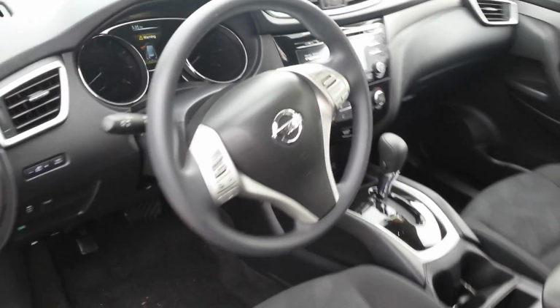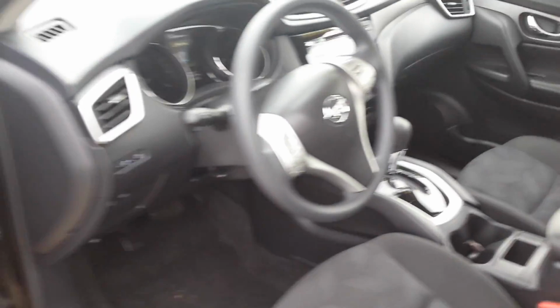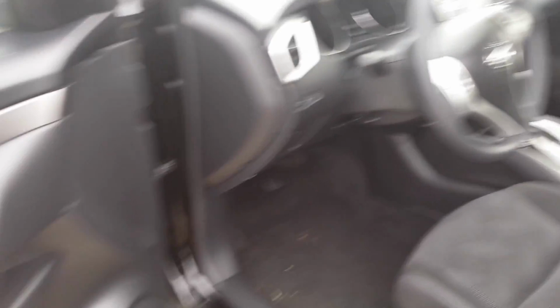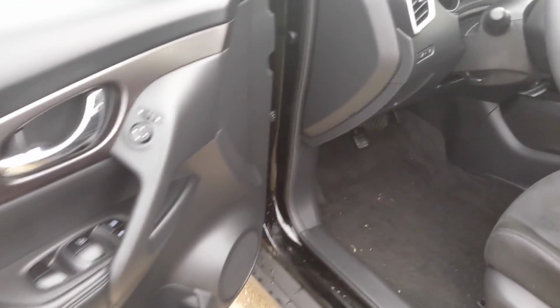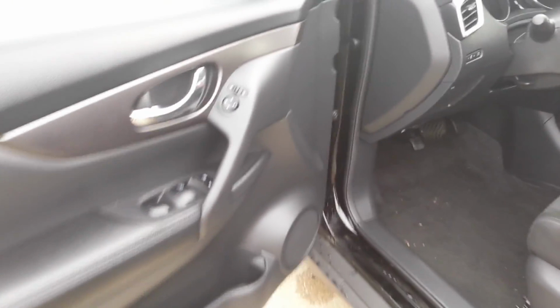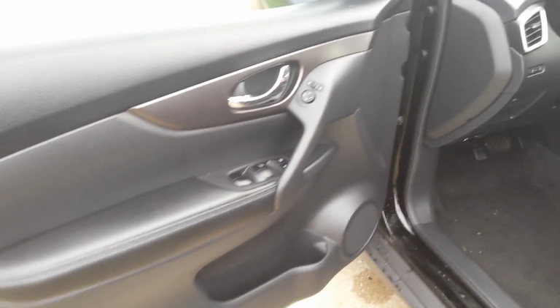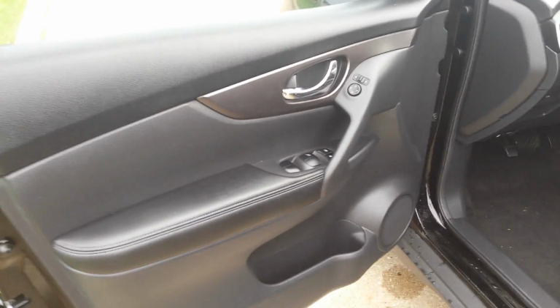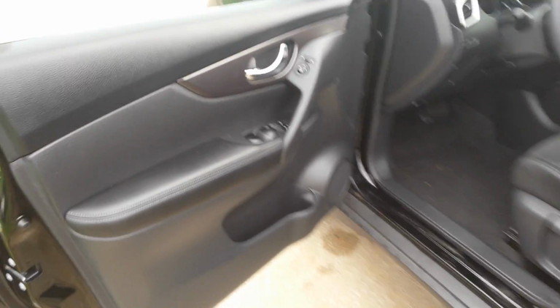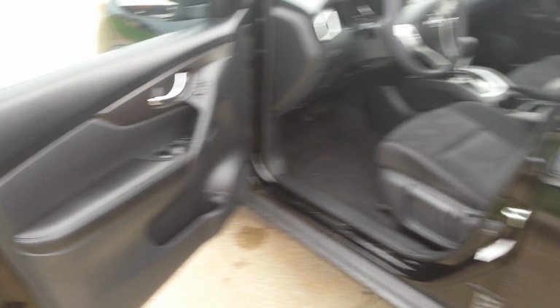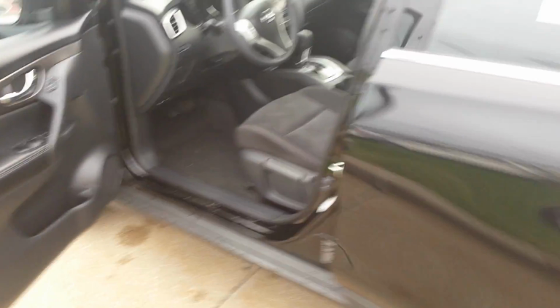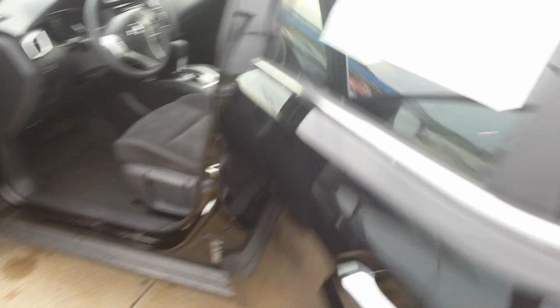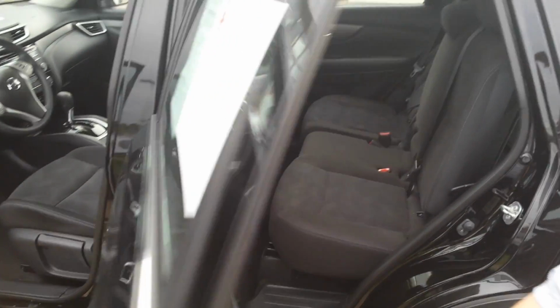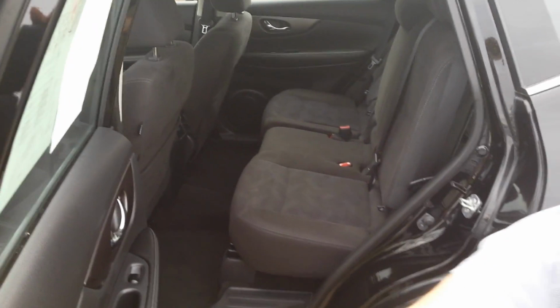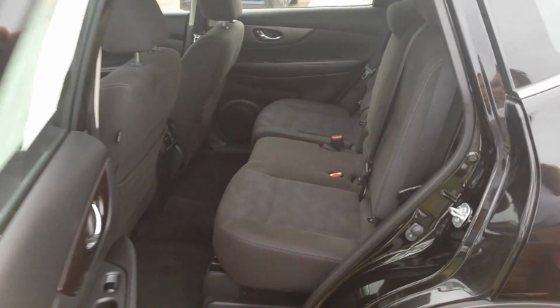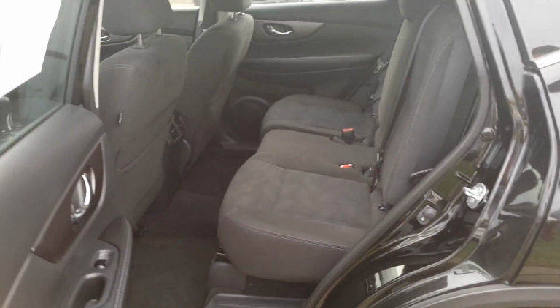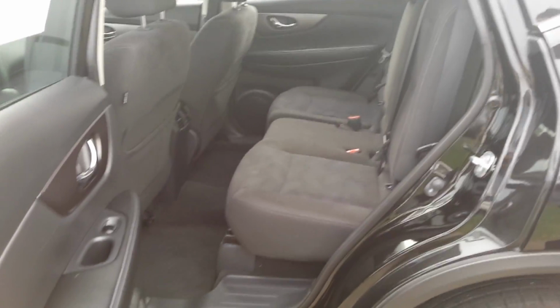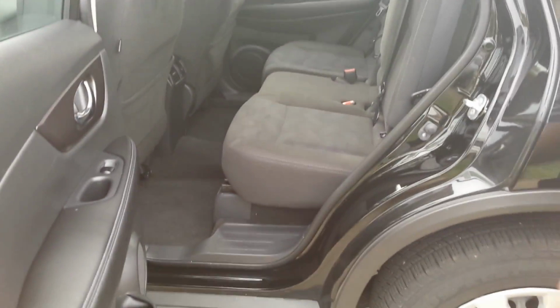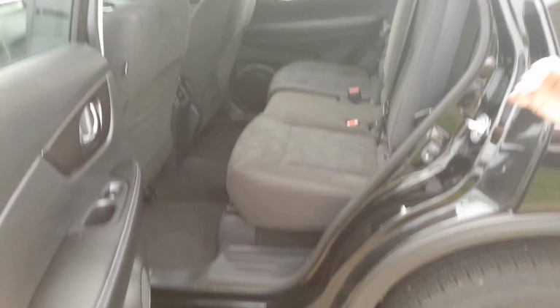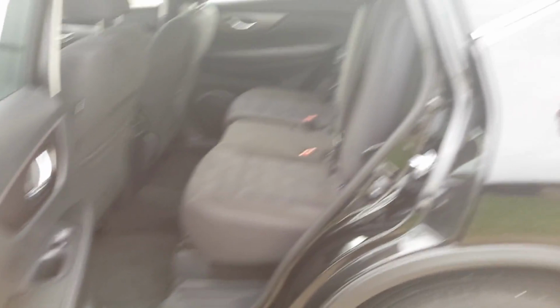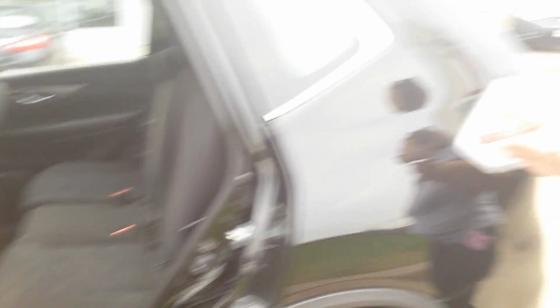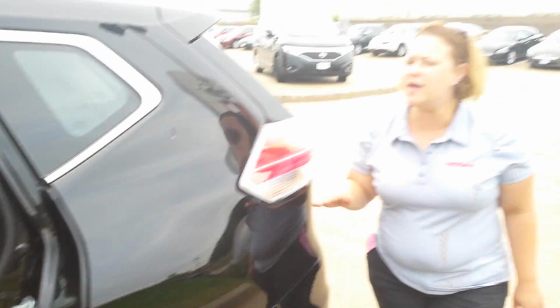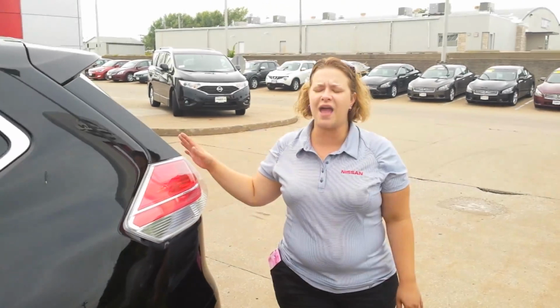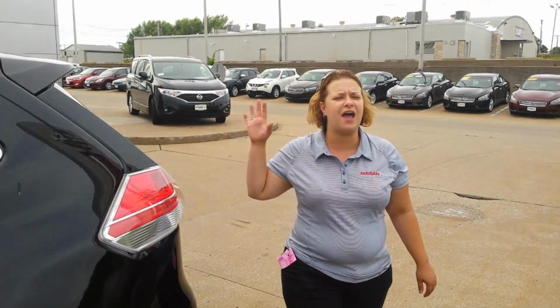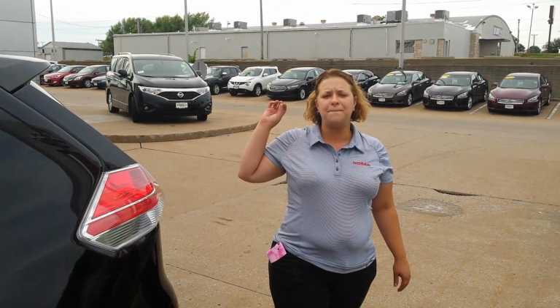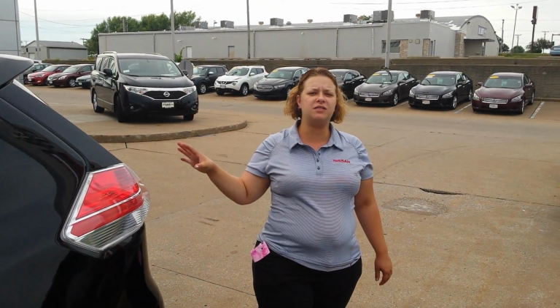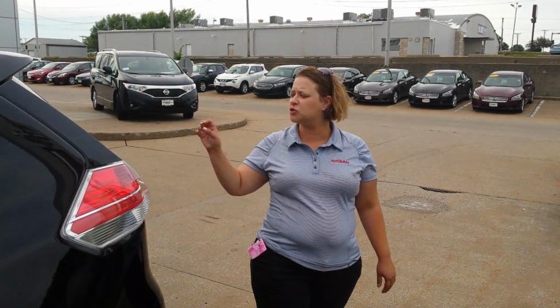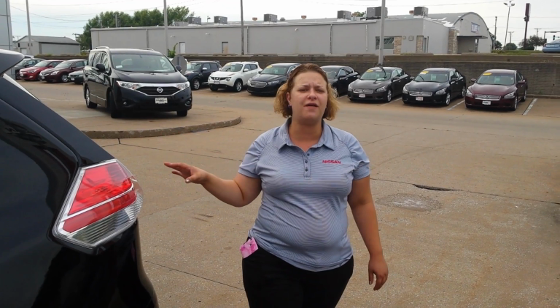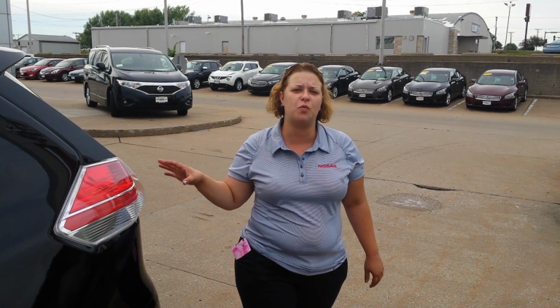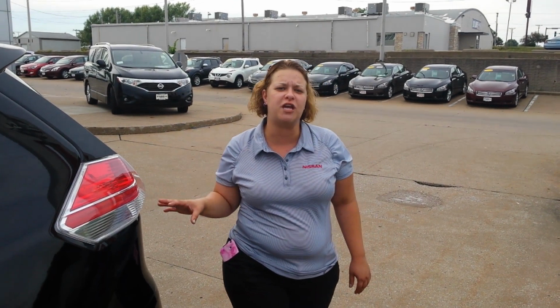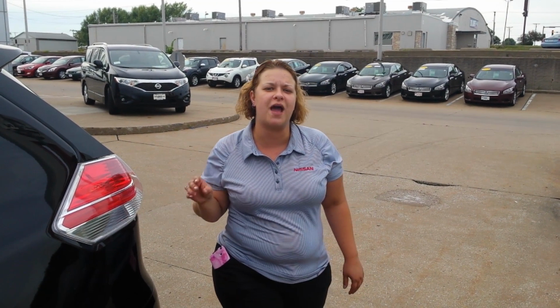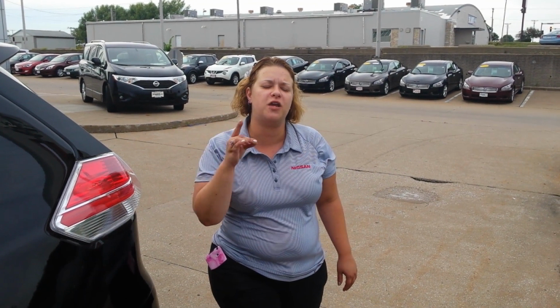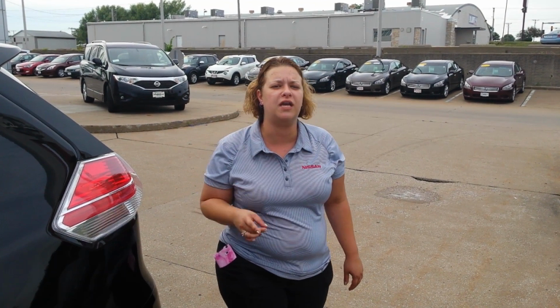Bluetooth controls right on your steering wheel, all kinds of other features — power windows, power locks, power mirrors. Your seats are going to fold down, you're going to have tons of cargo space. The back is going to have plenty of space, with plenty of options and ways to change up the back to fit your needs.